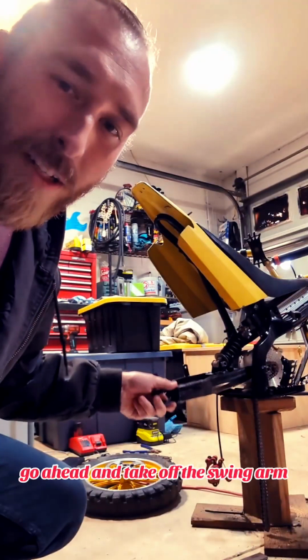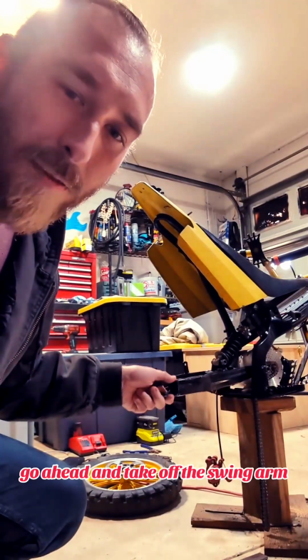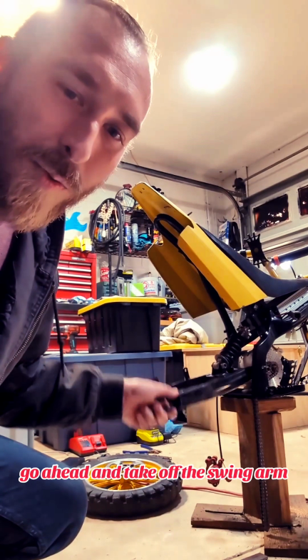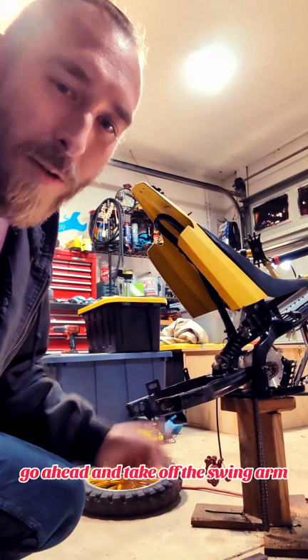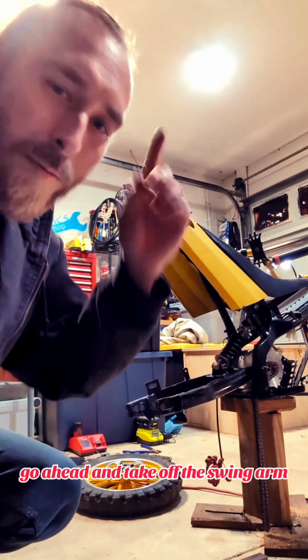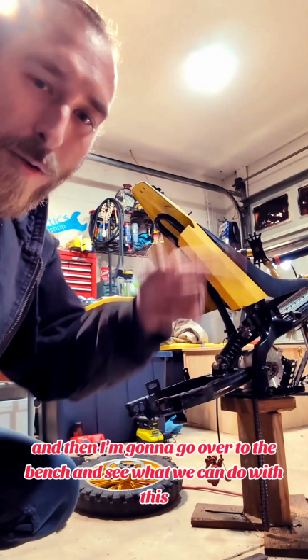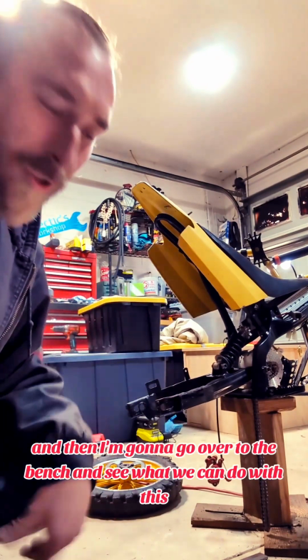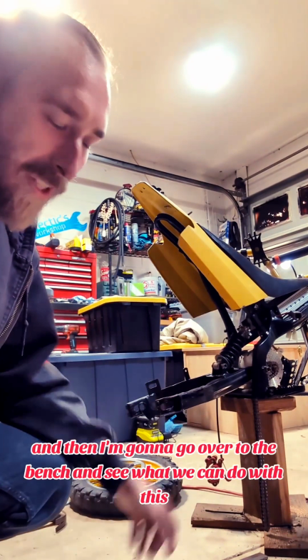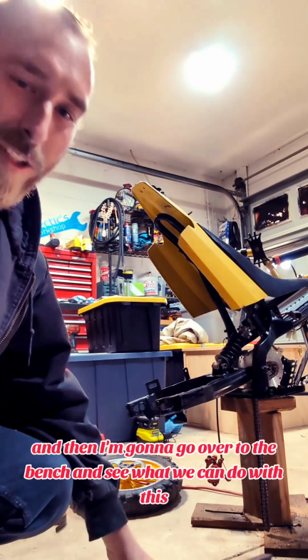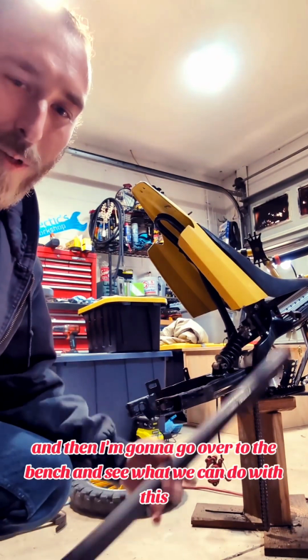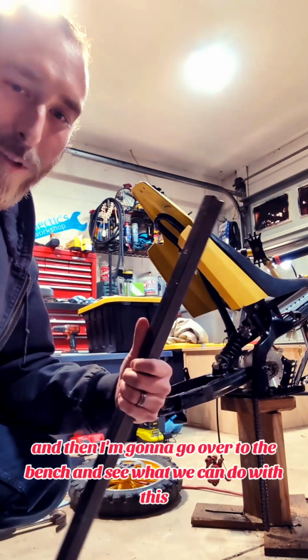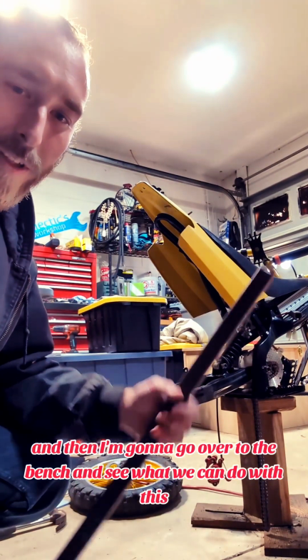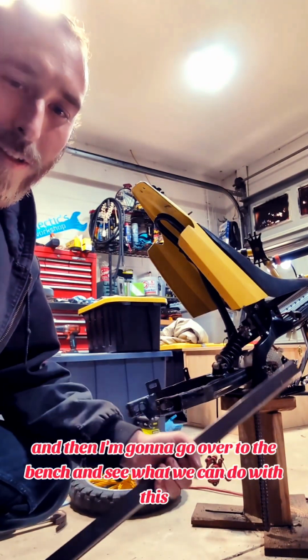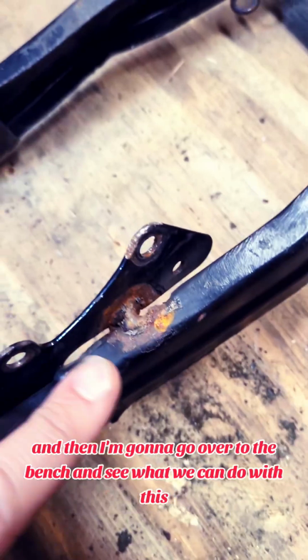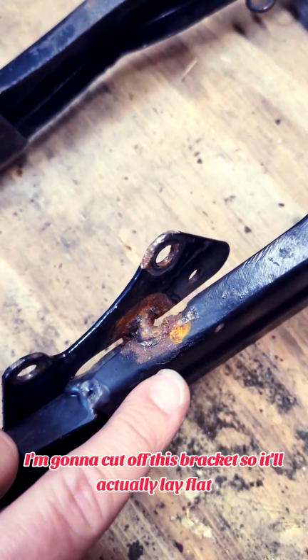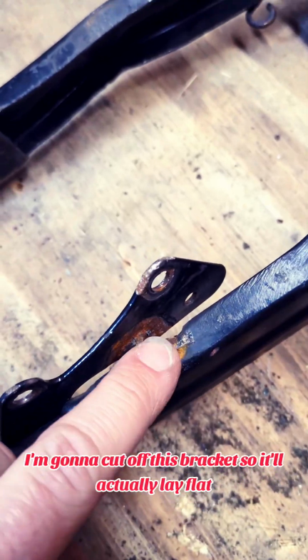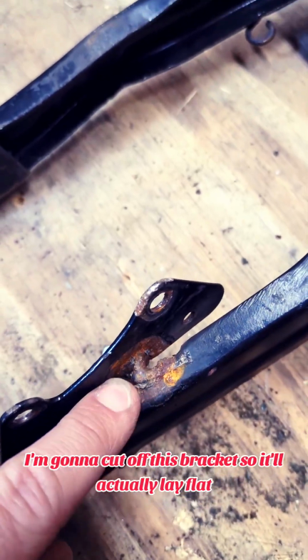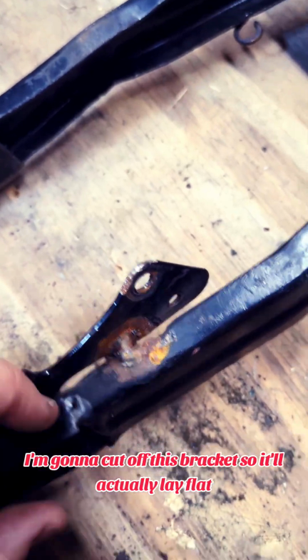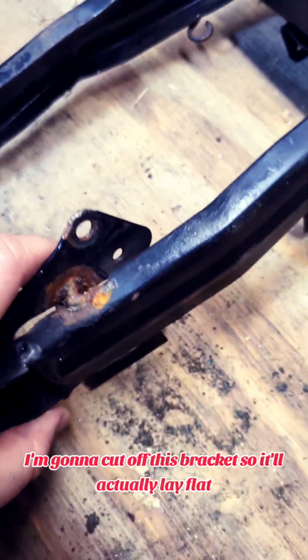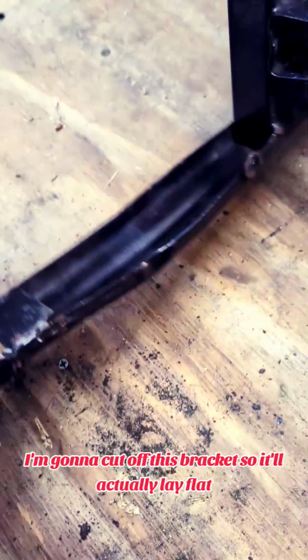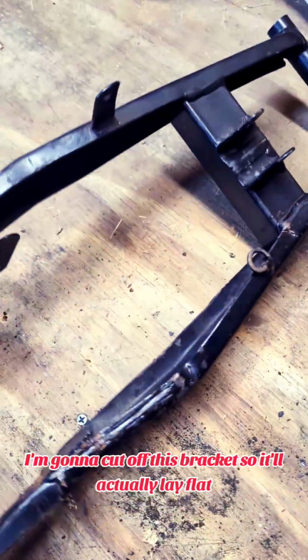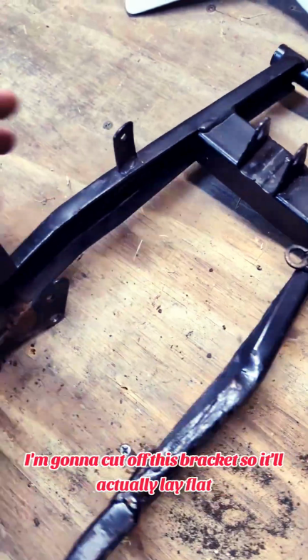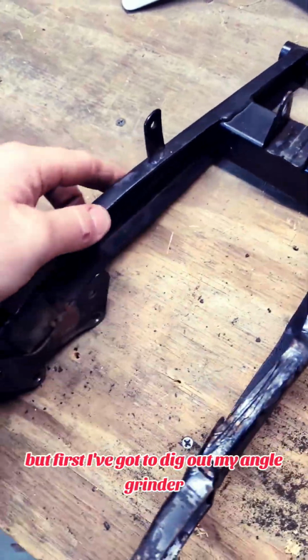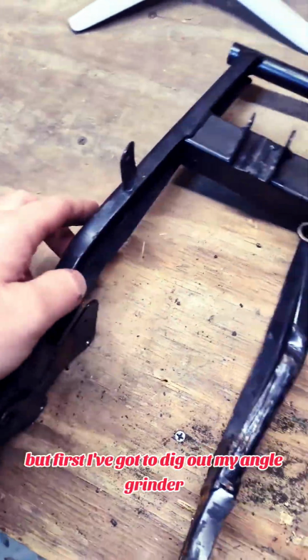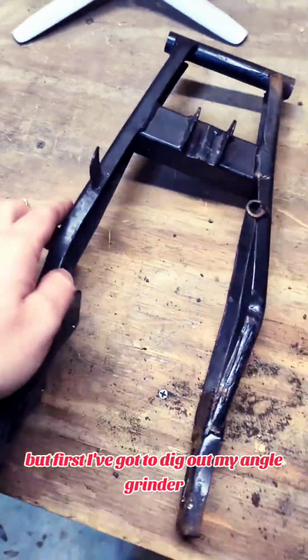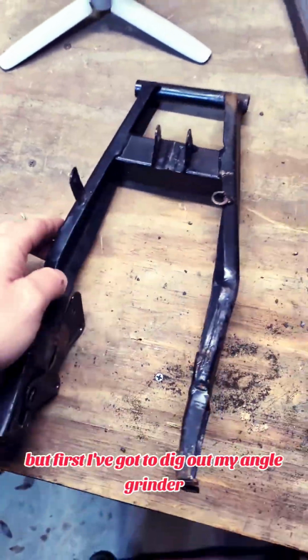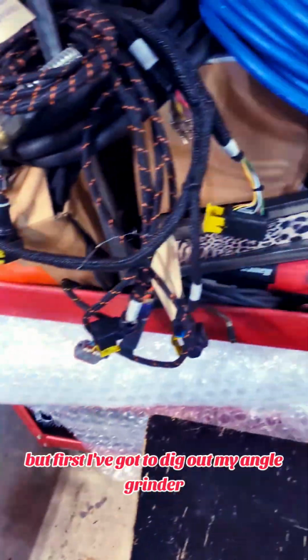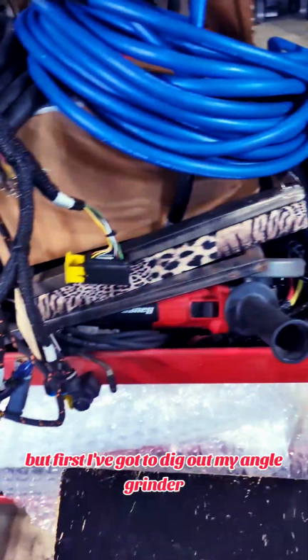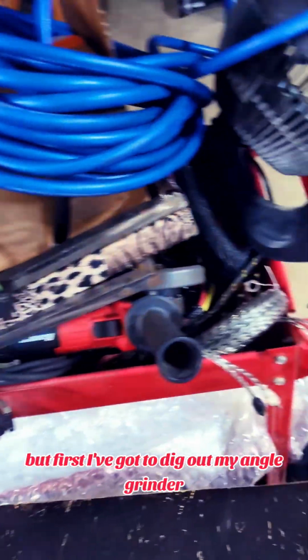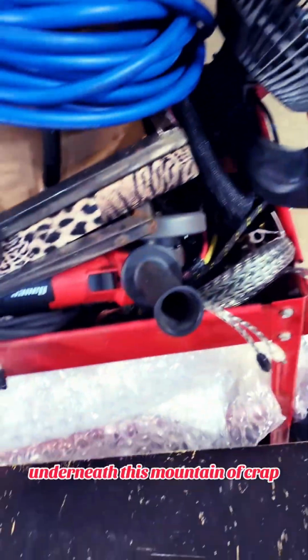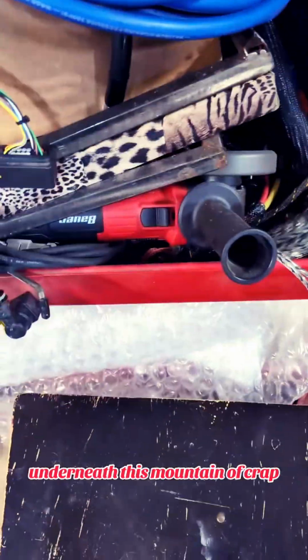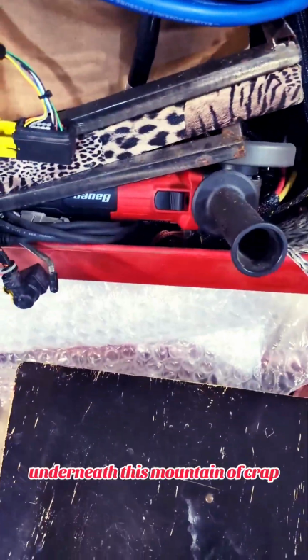I'm gonna go ahead and take off the swing arm and then I'm gonna go over to the bench and see what we can do with this. I'm gonna cut off this bracket so it'll actually lay flat, but first I've got to dig out my angle grinder underneath this mountain of crap.